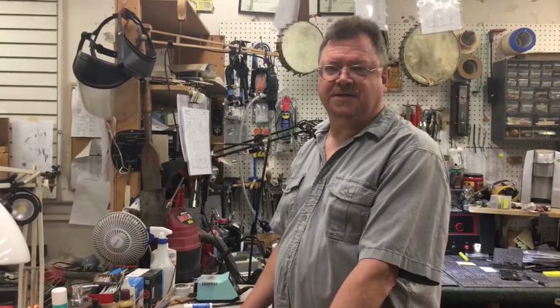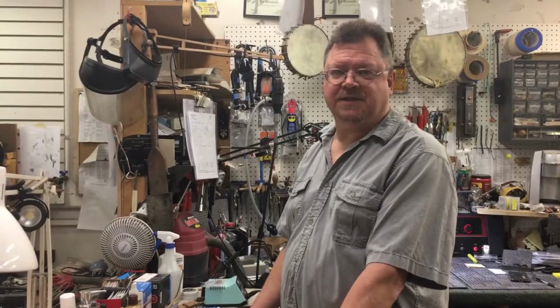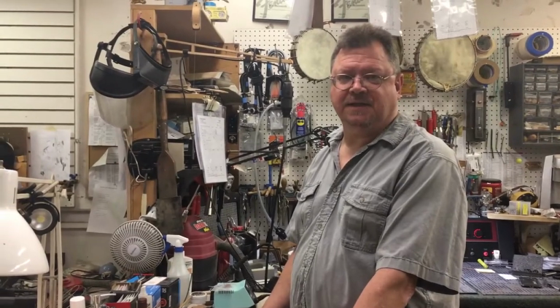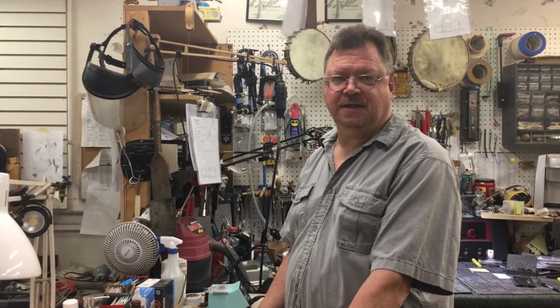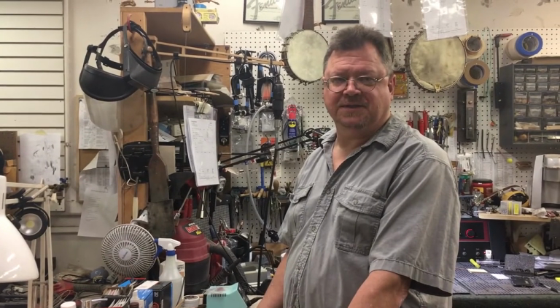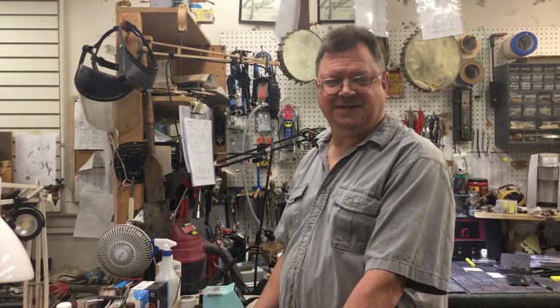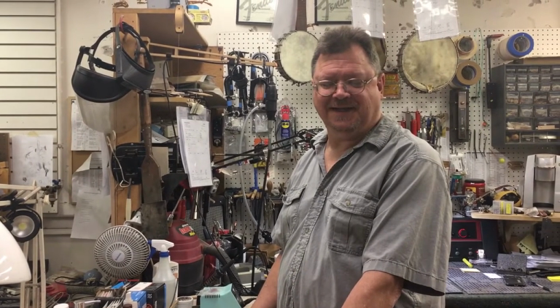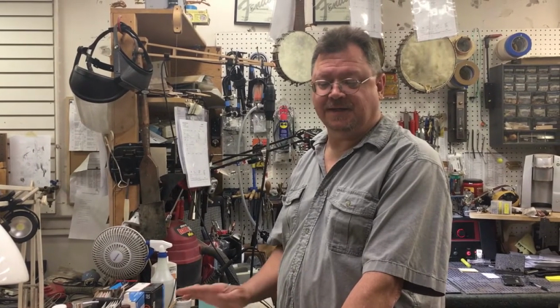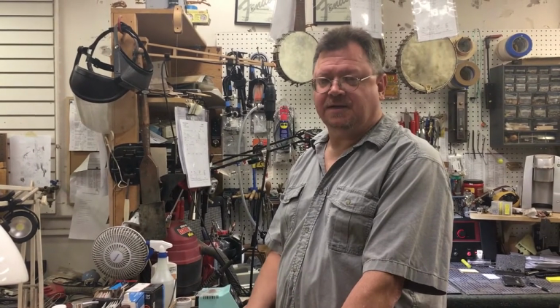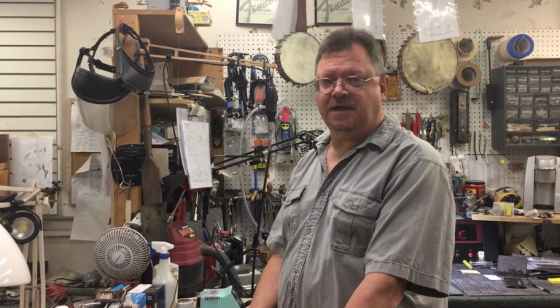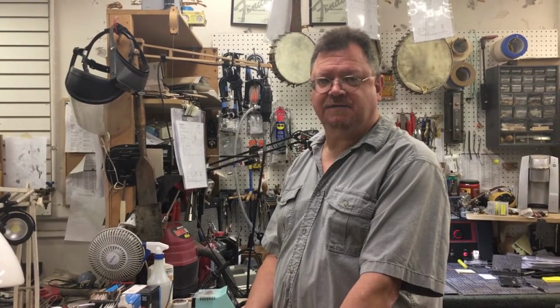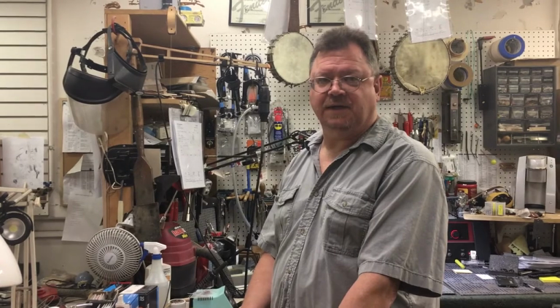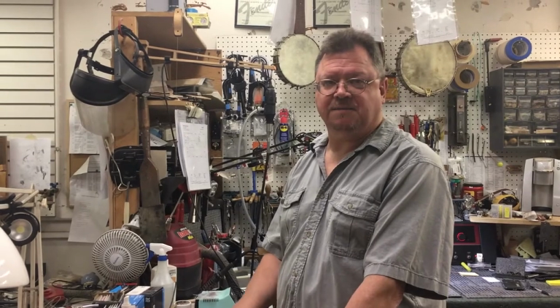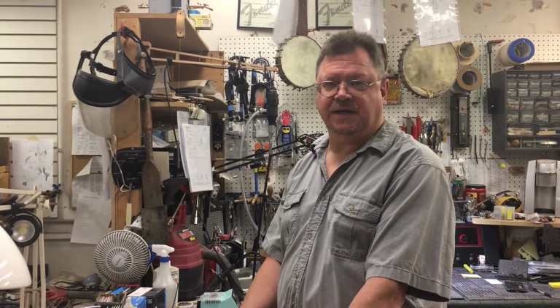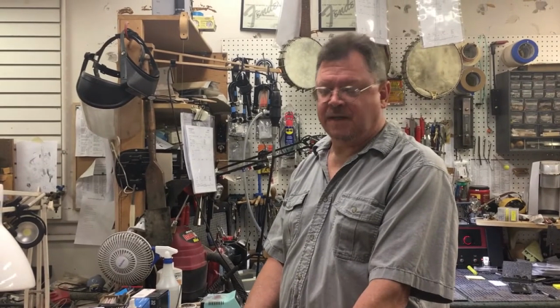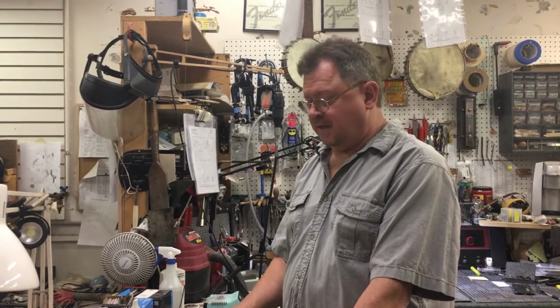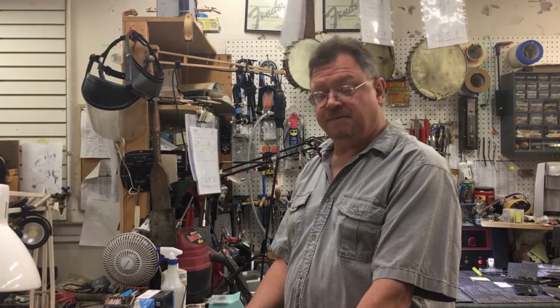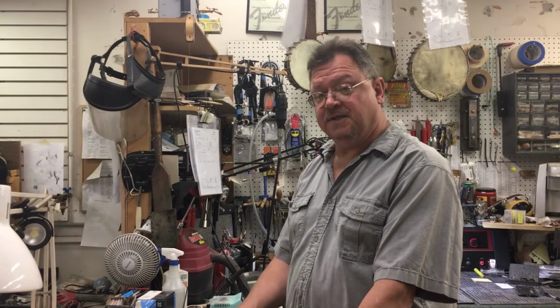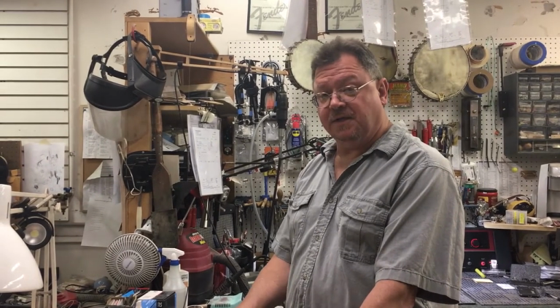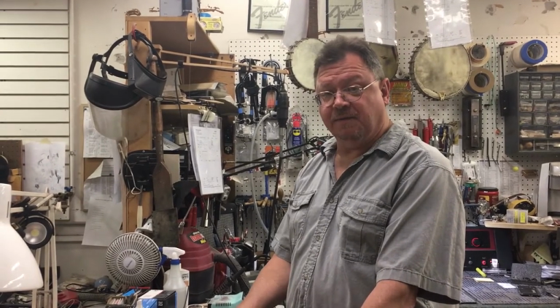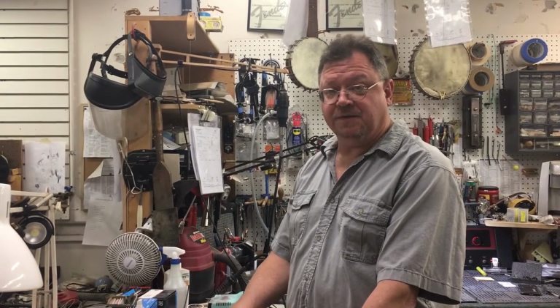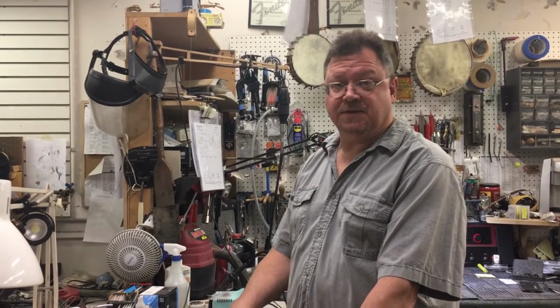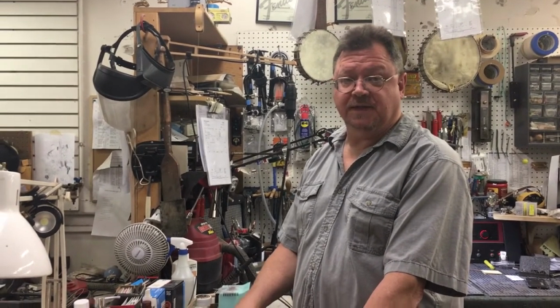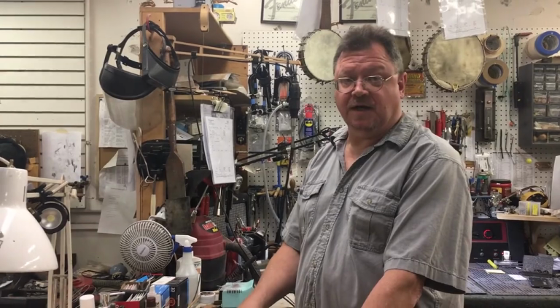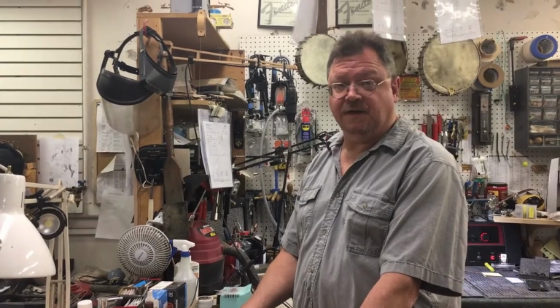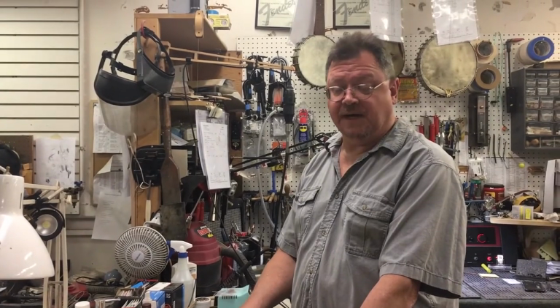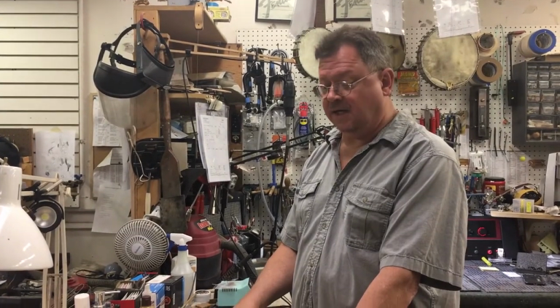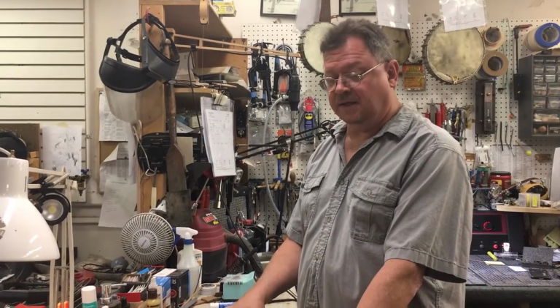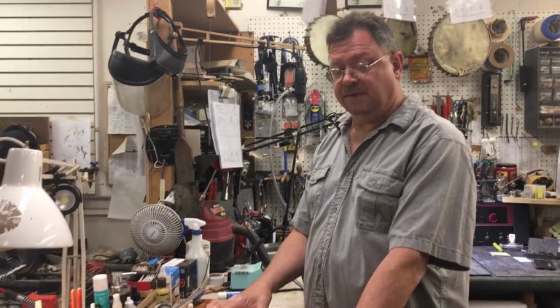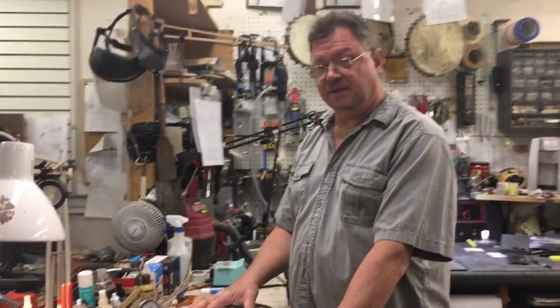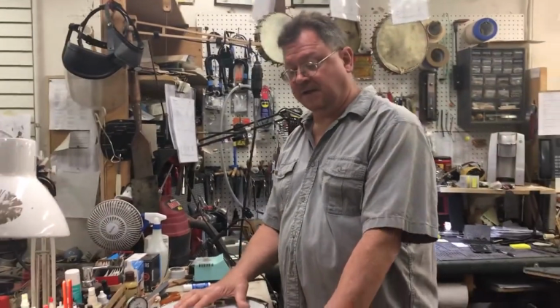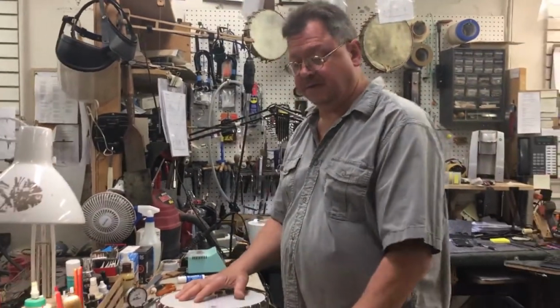I'm Scott Ritesmith, also known as Stretch, and today in this video we're going to change the banjo head. Now this banjo doesn't need a new head, but we're going to go through the motions of doing it. We're going to take it off and put it back on and make sure it's all ready to go when we're done.